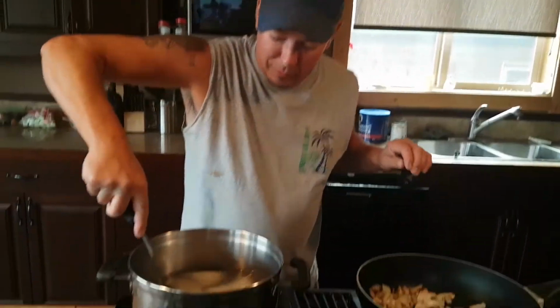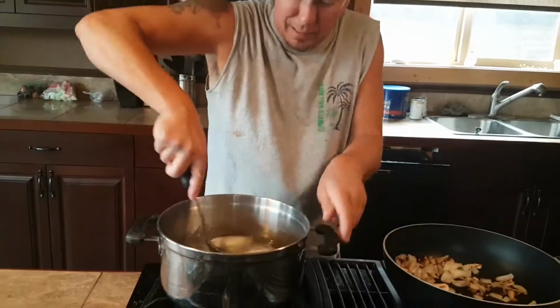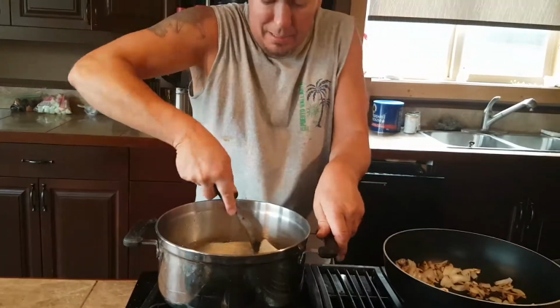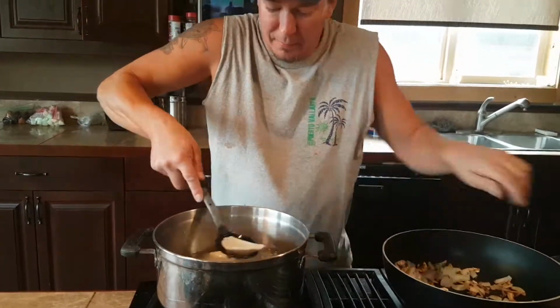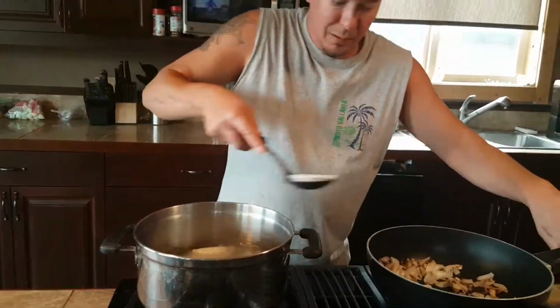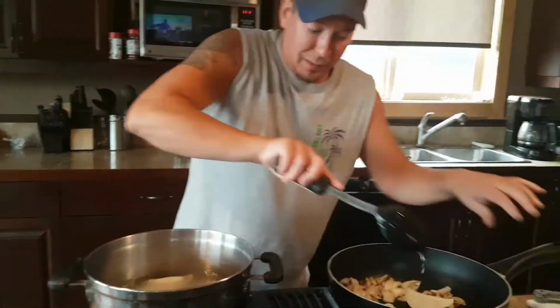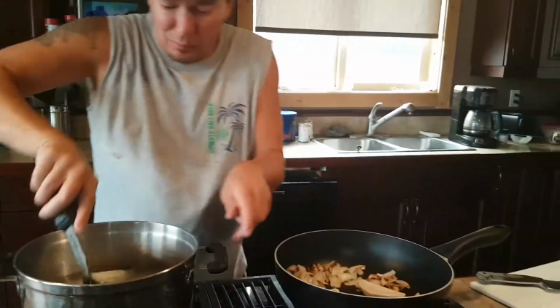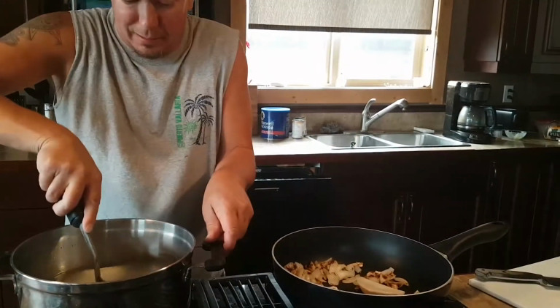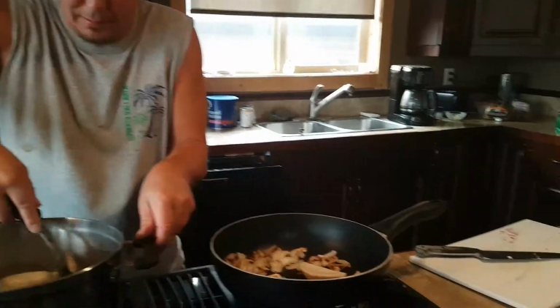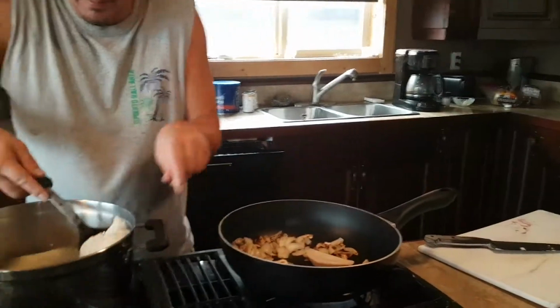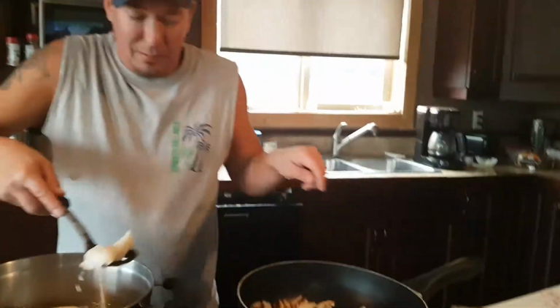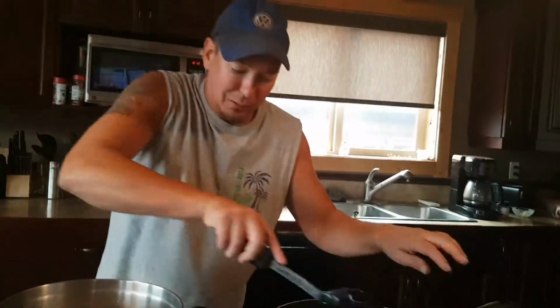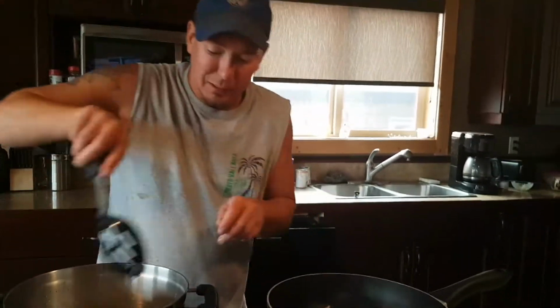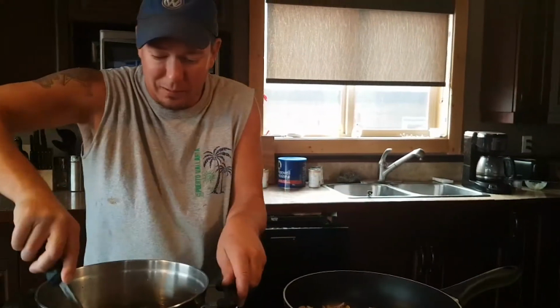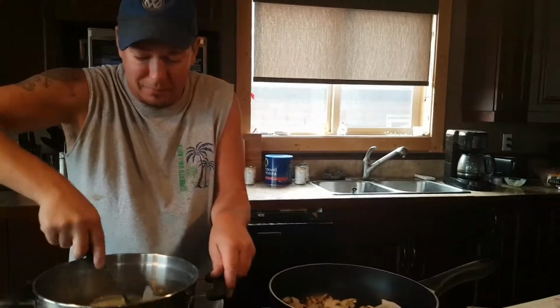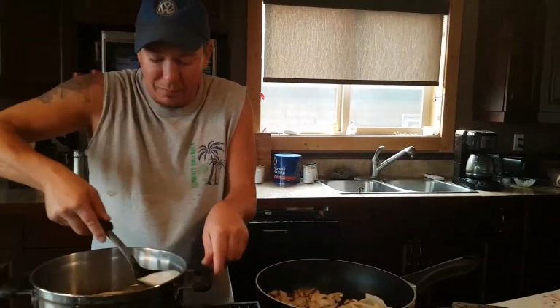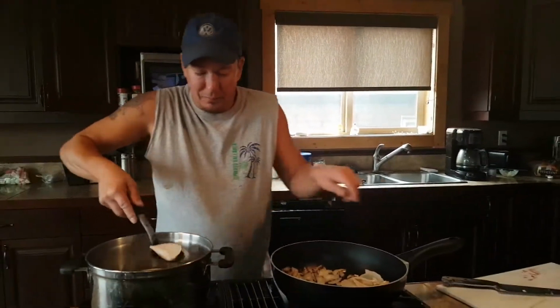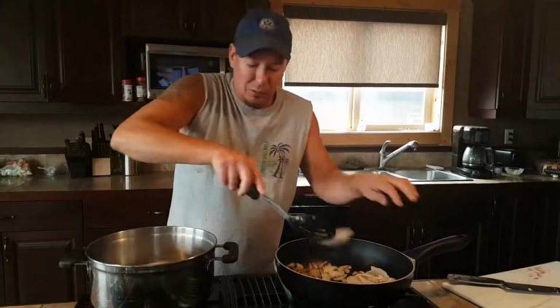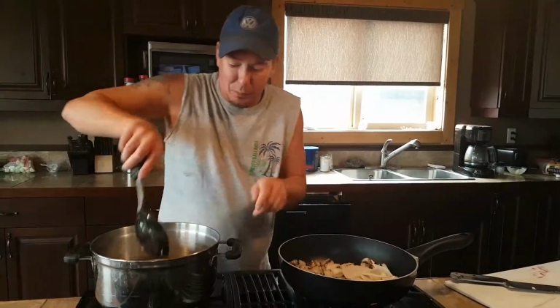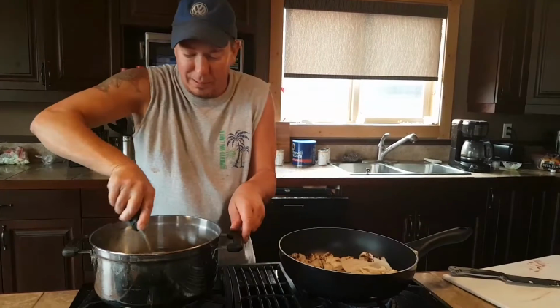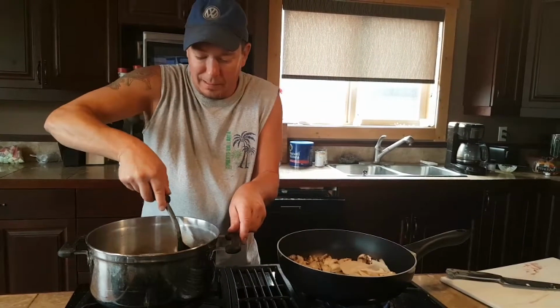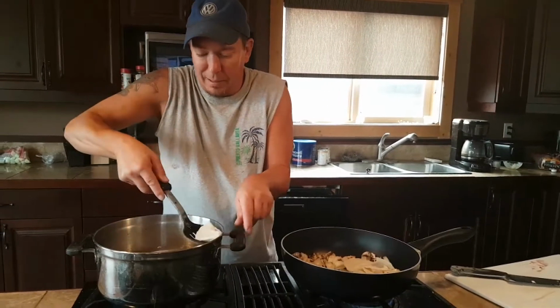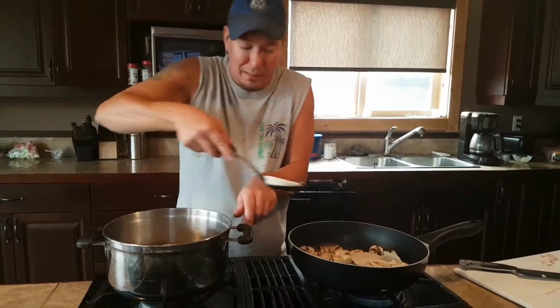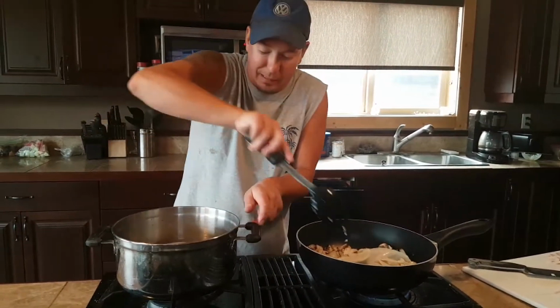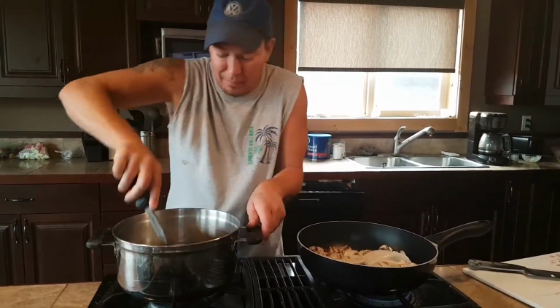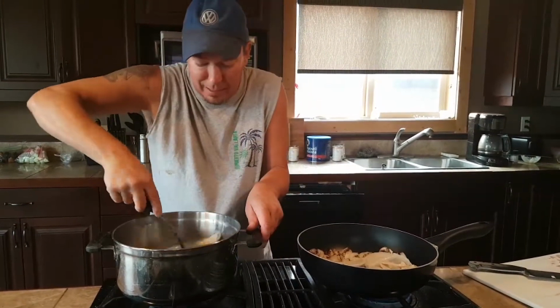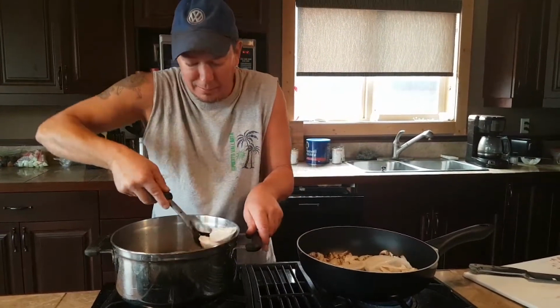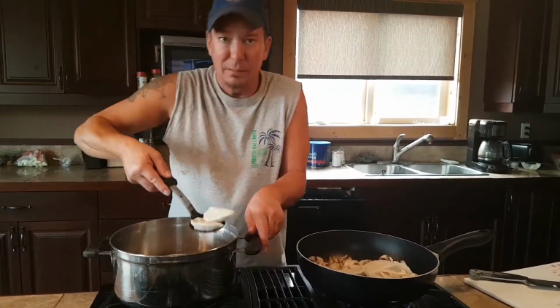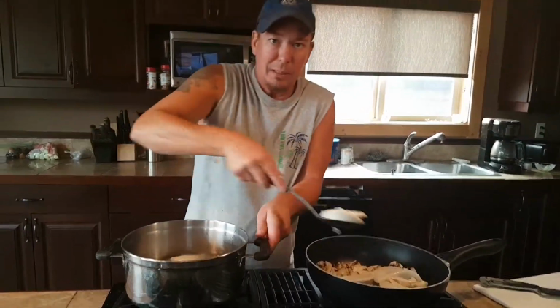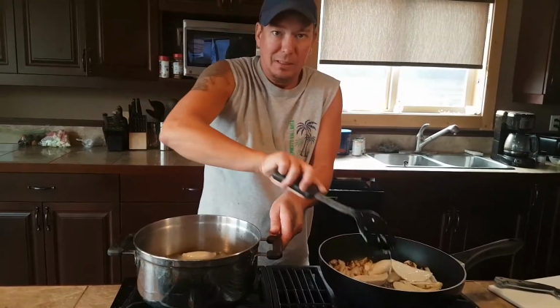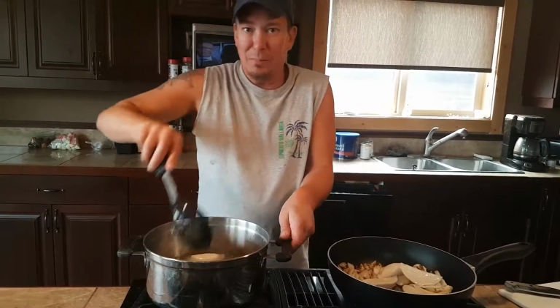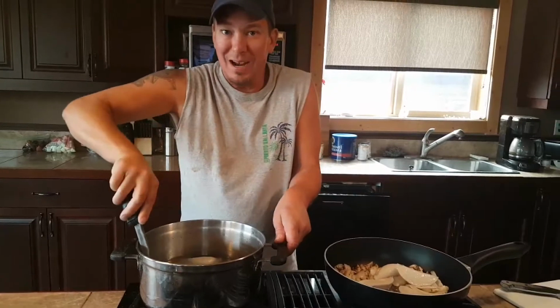While you're doing that, you know, we got those onions going. Throw your pierogies in. Get that ready. It's pretty much almost ready.